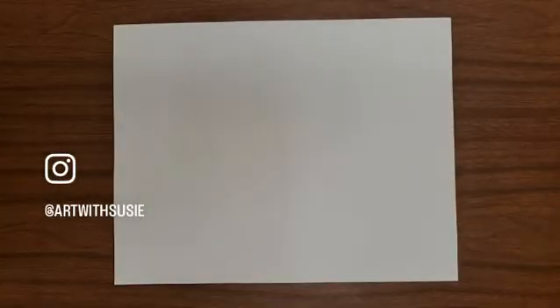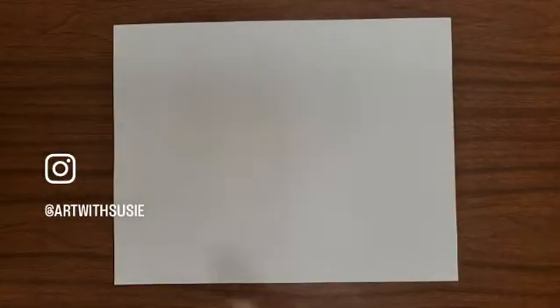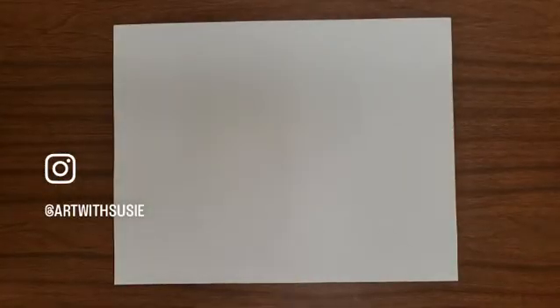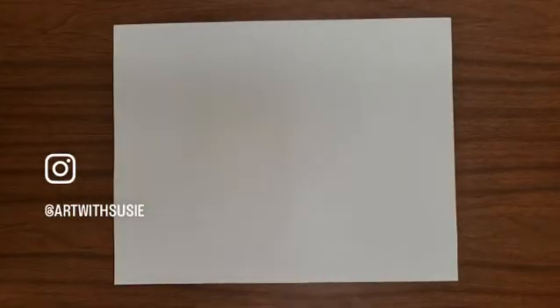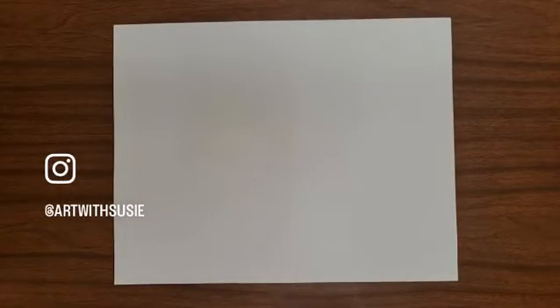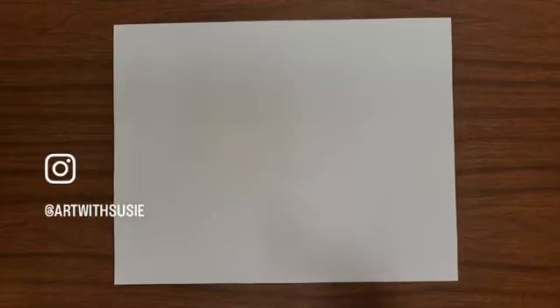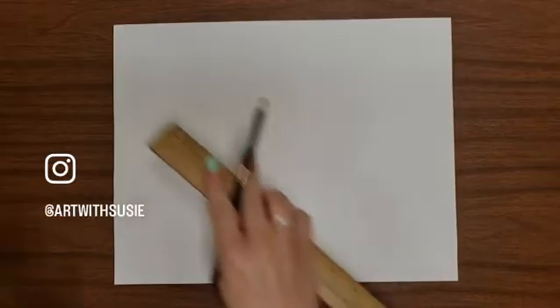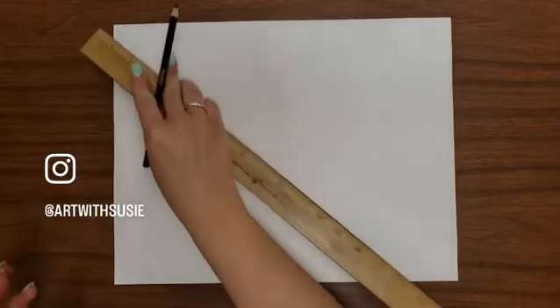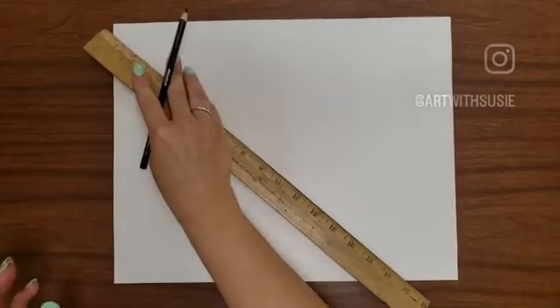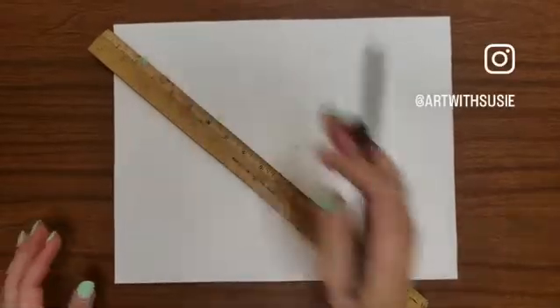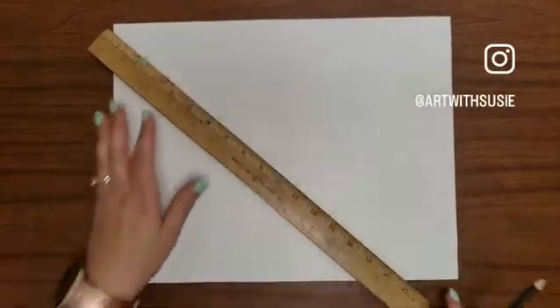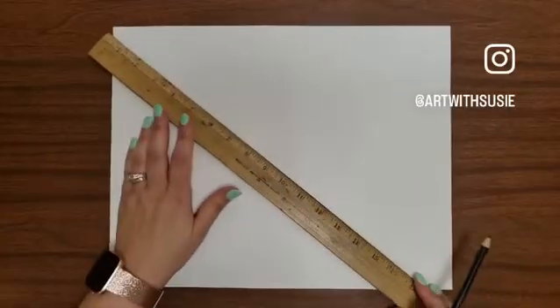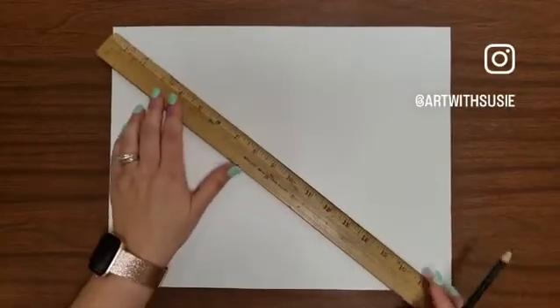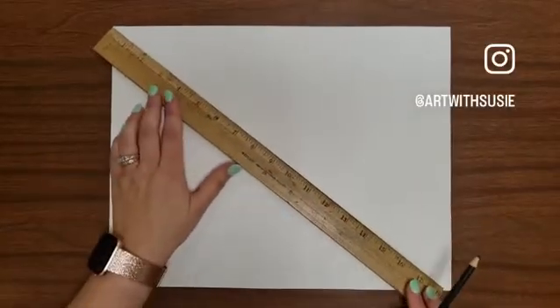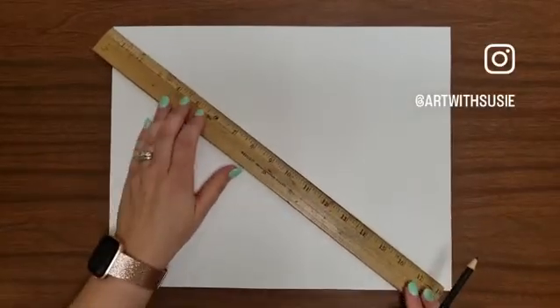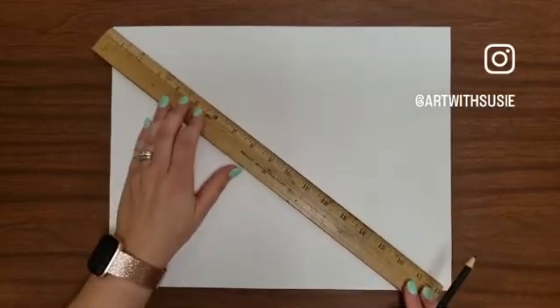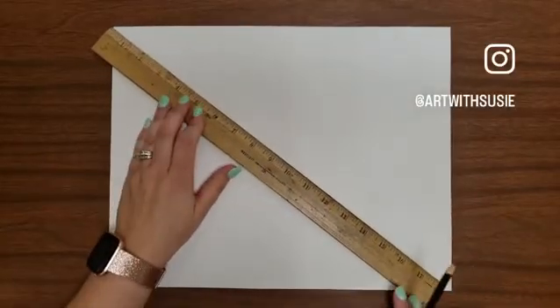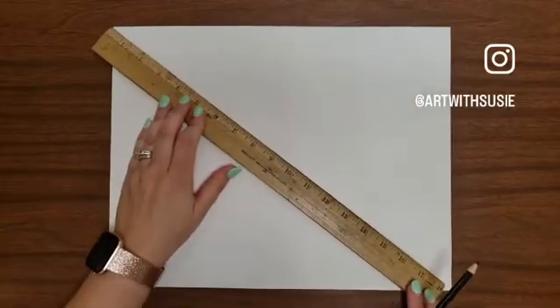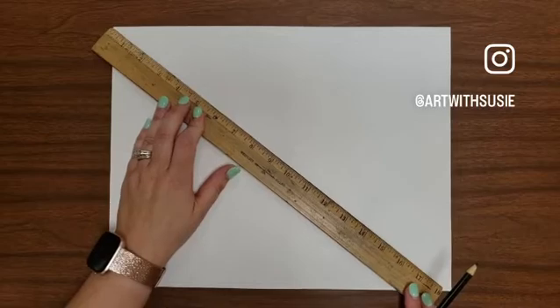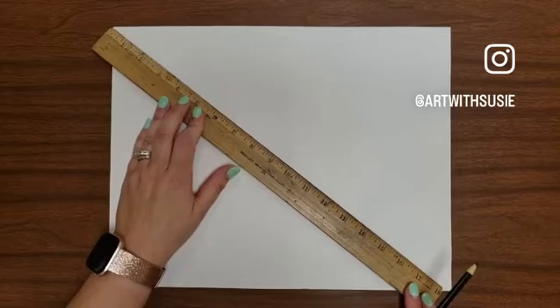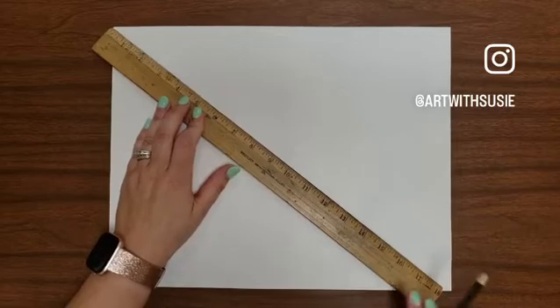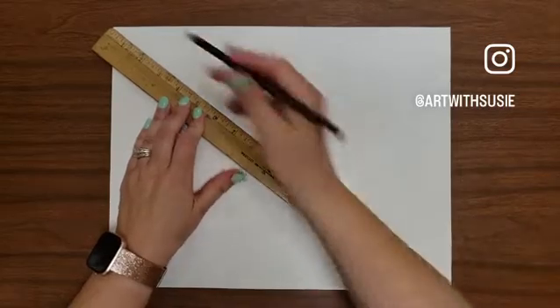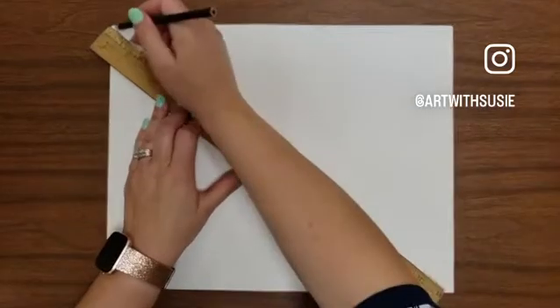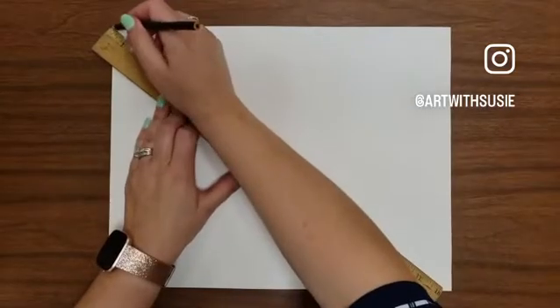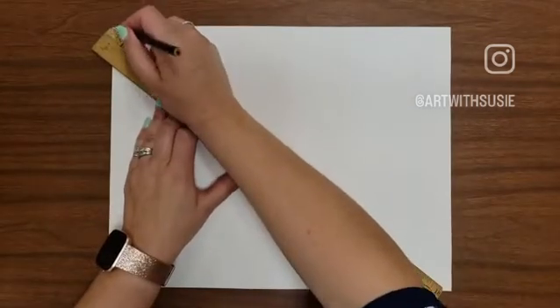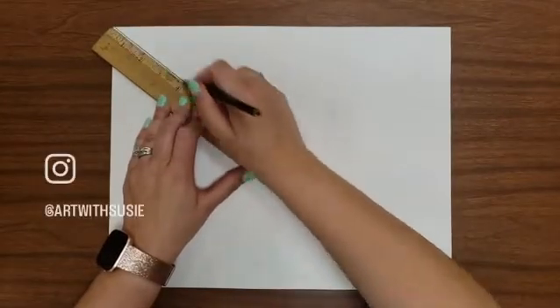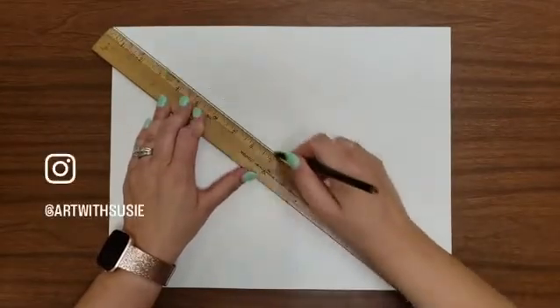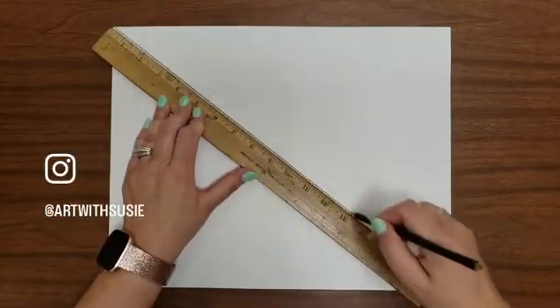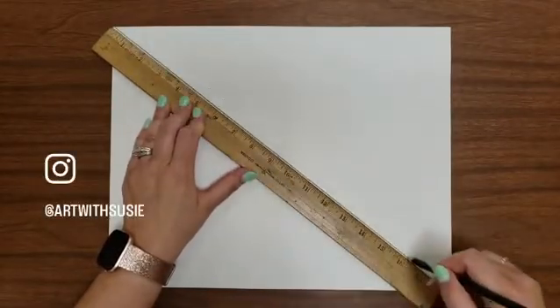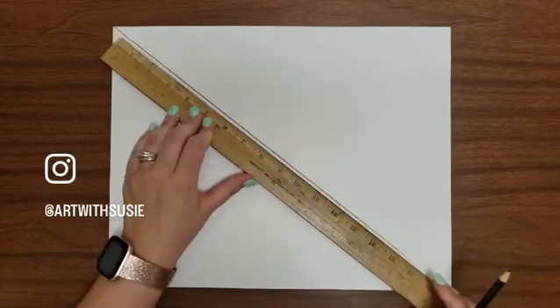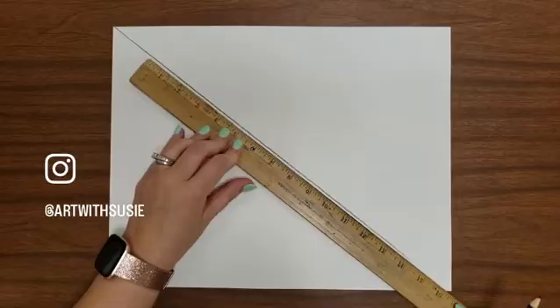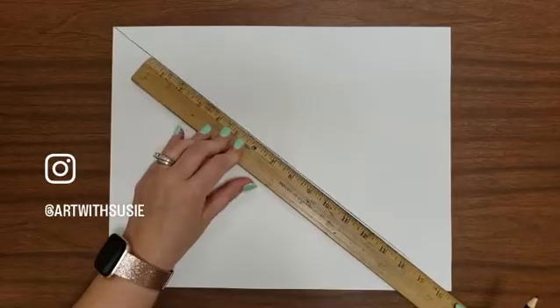Using cardstock, I used 11 by 17 so I could fit it in my copy machine. You could use smaller if you wanted to, but I think with this kind of project, bigger is better.